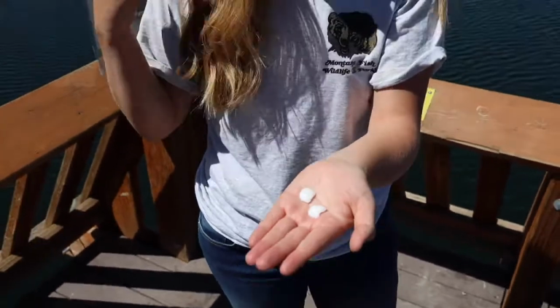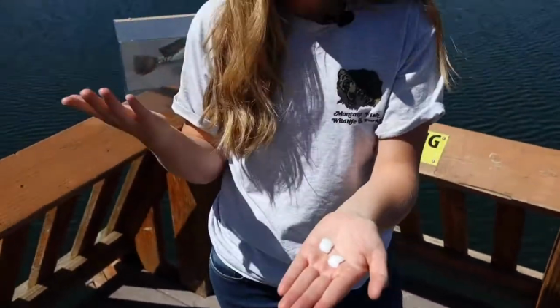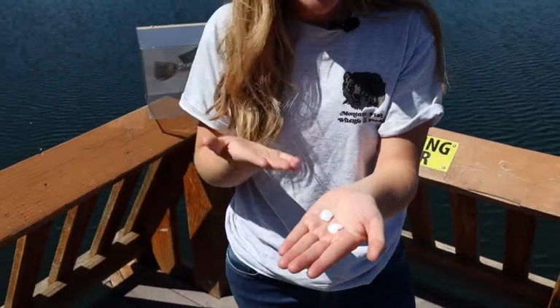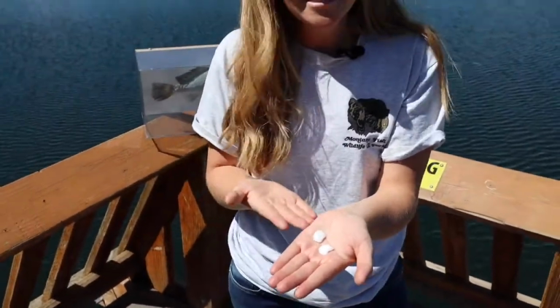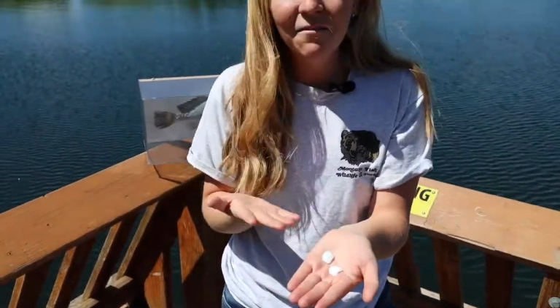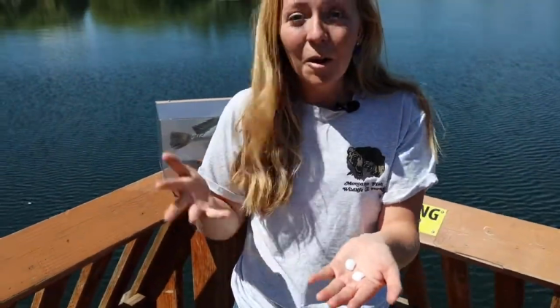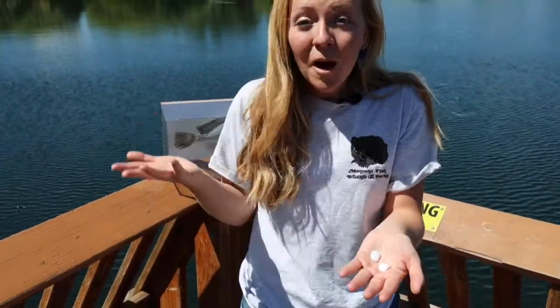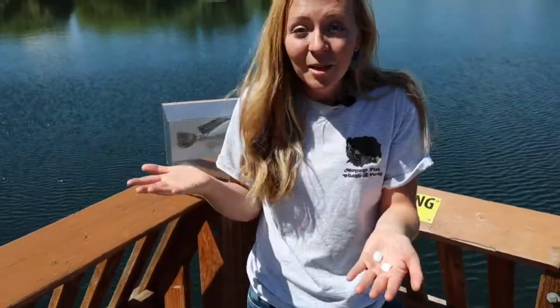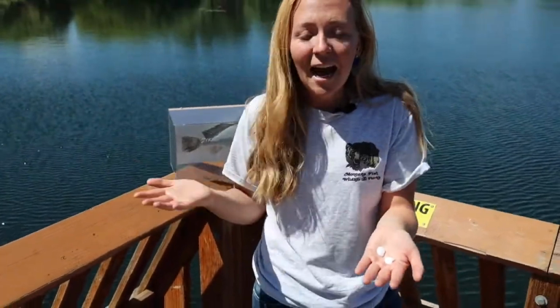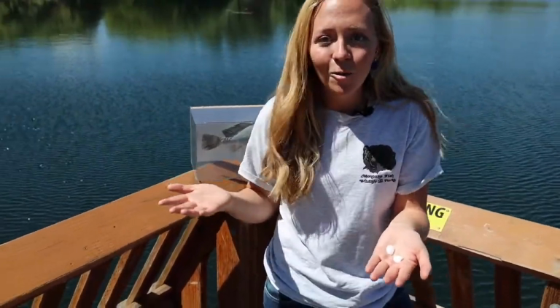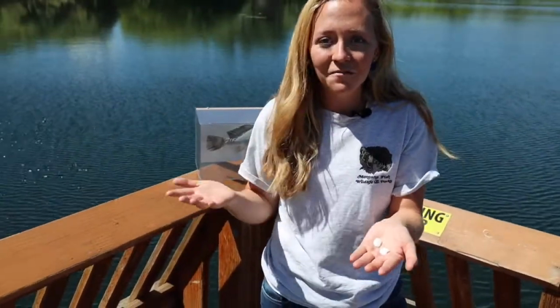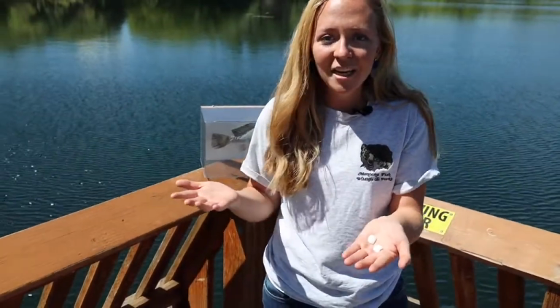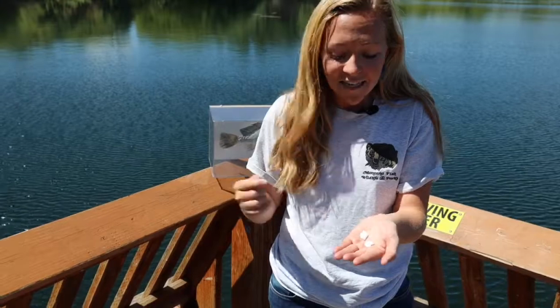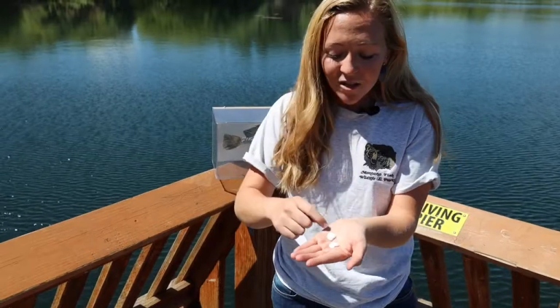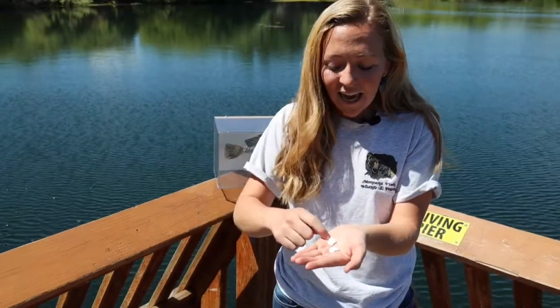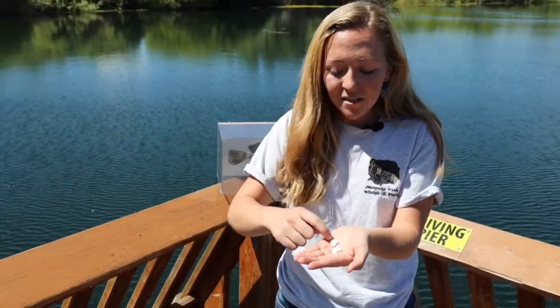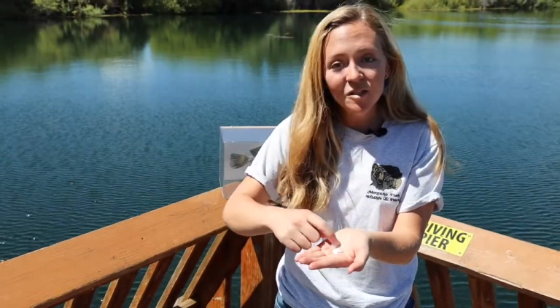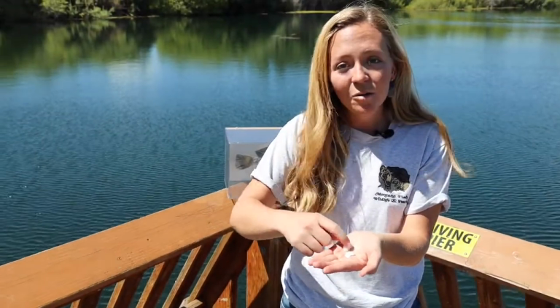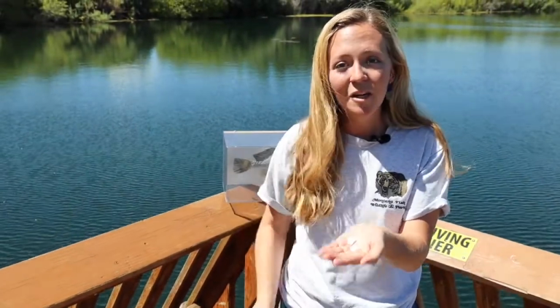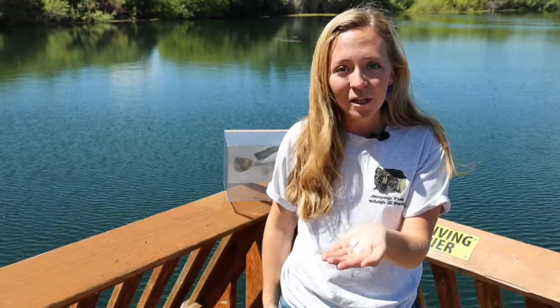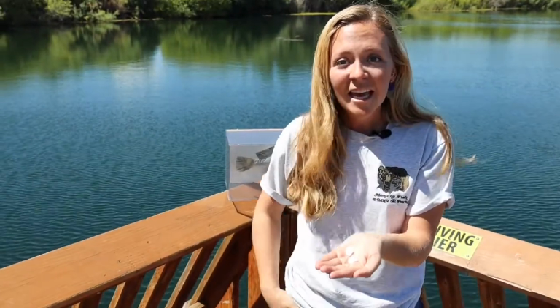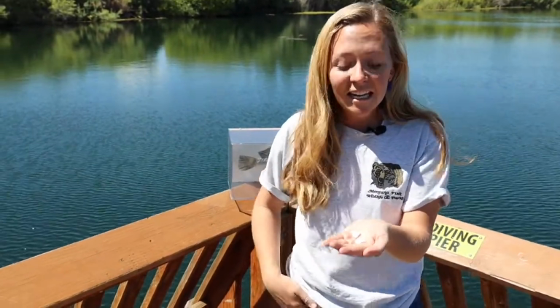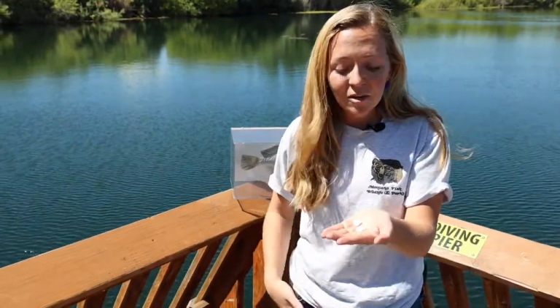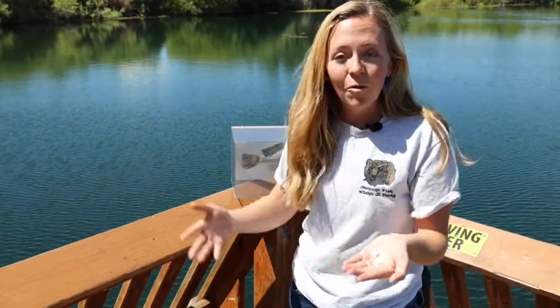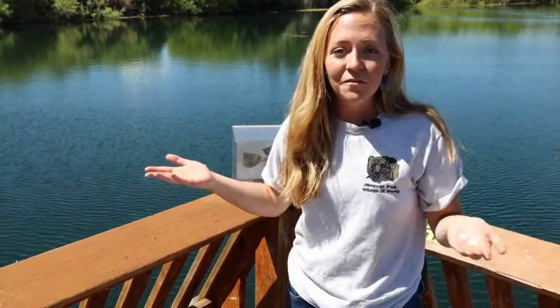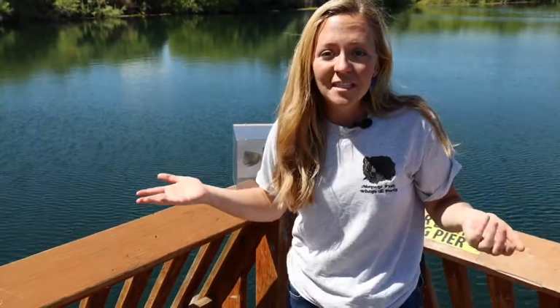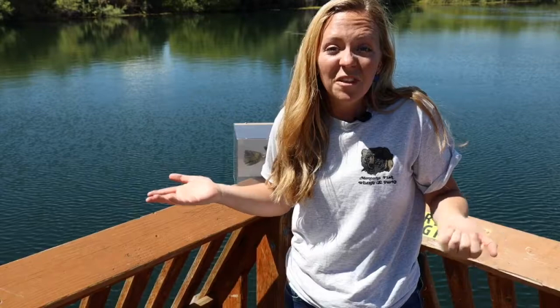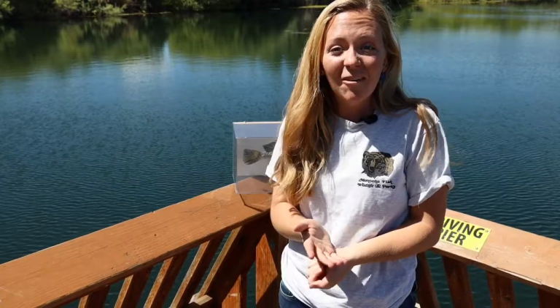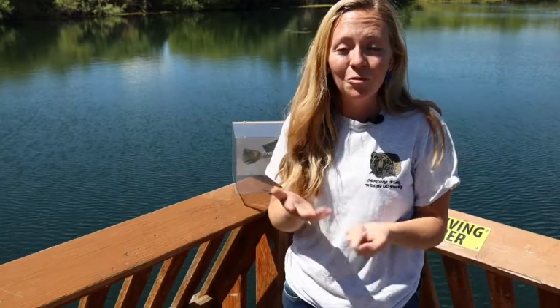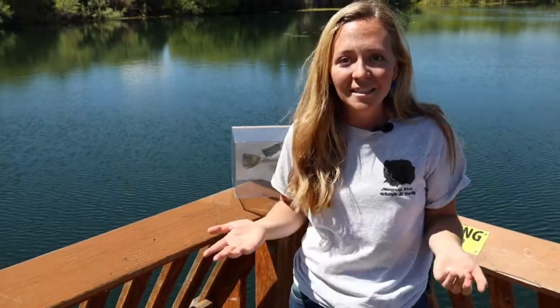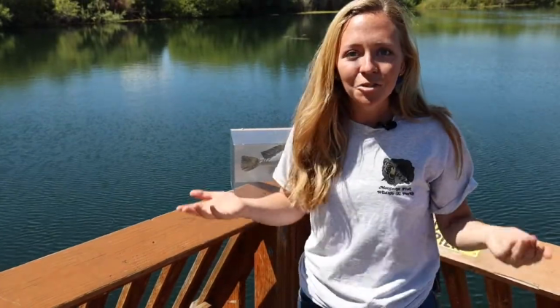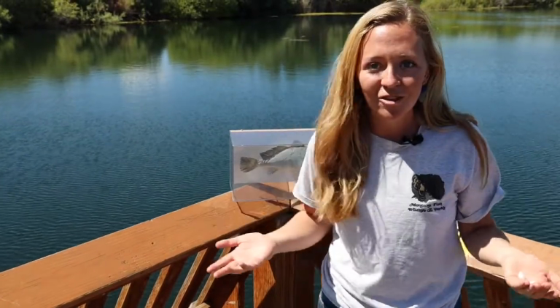Scientists can study these to figure out approximately how old a fish is. They can count the different zones on an otolith and it can tell them how old the fish is, sort of like counting the rings of a tree trunk.